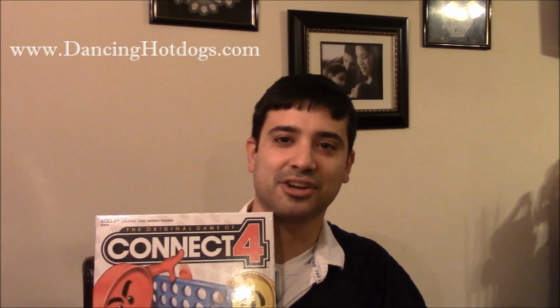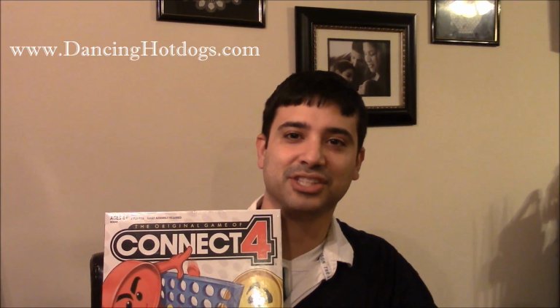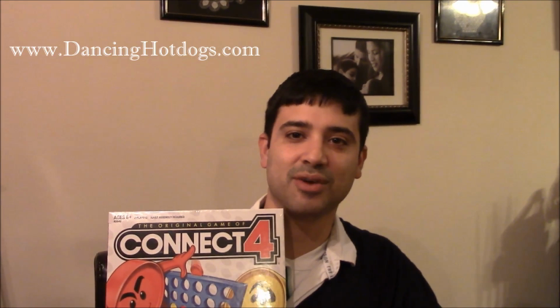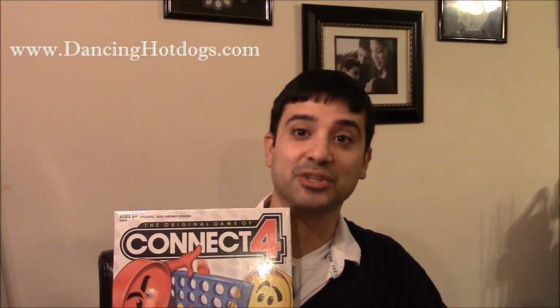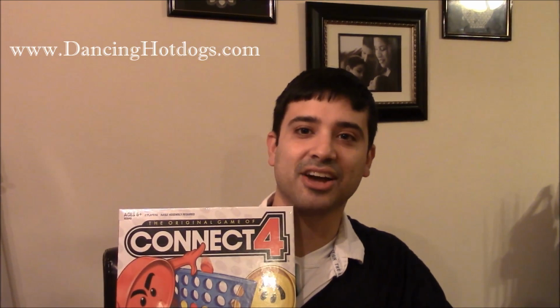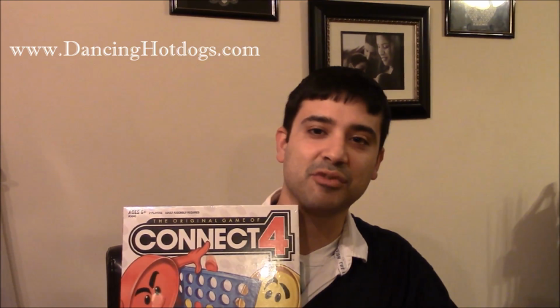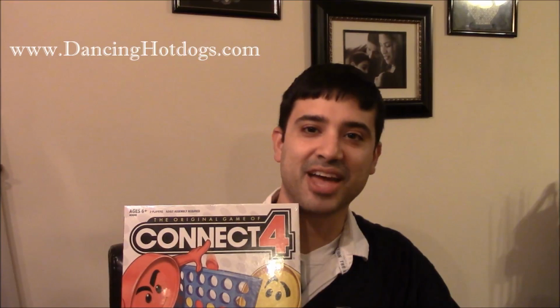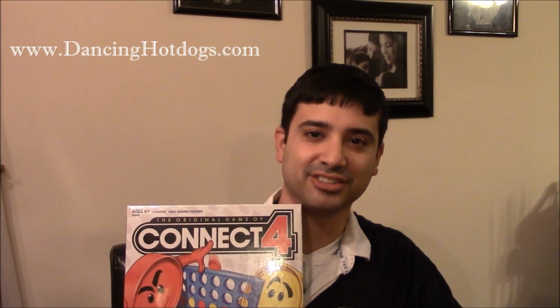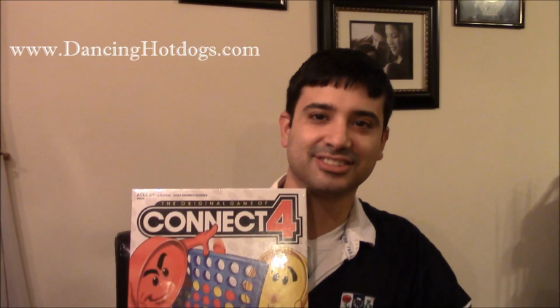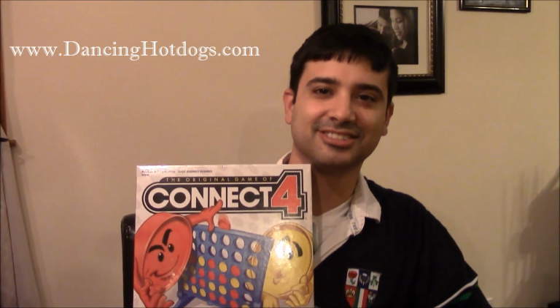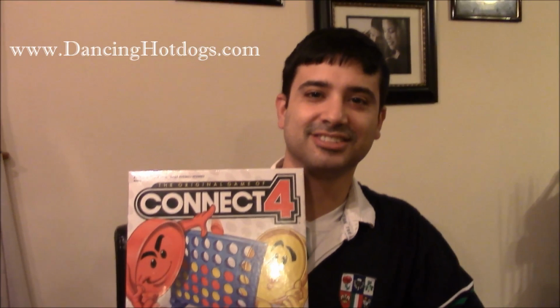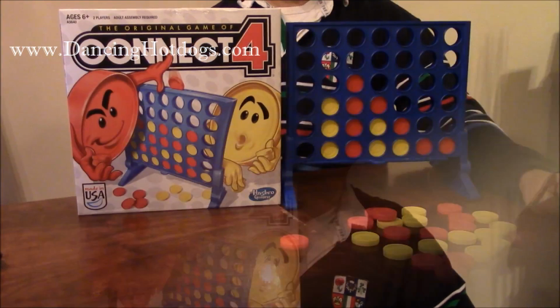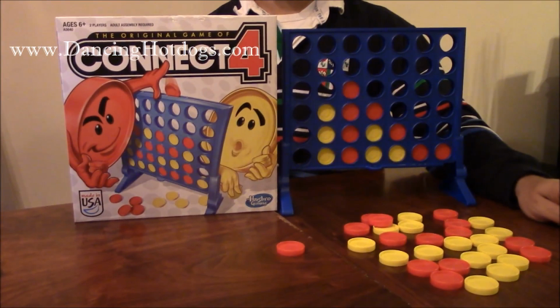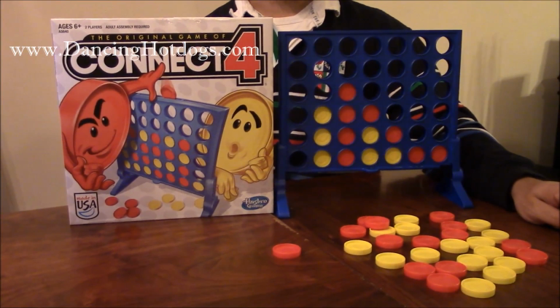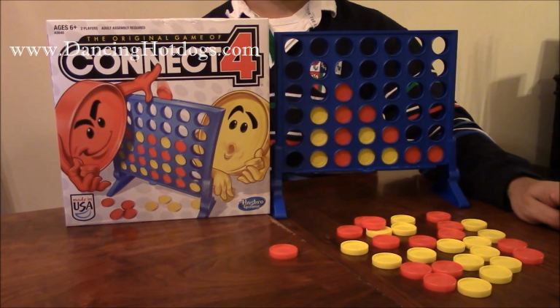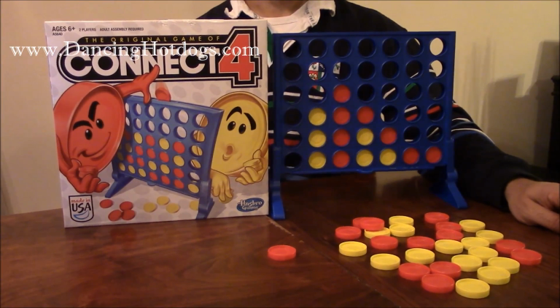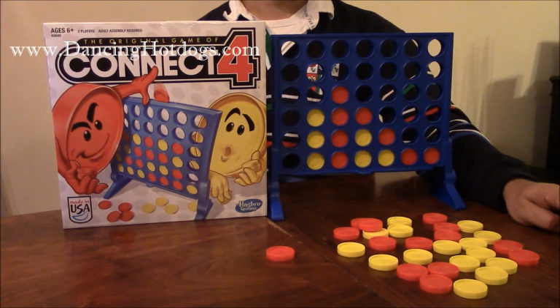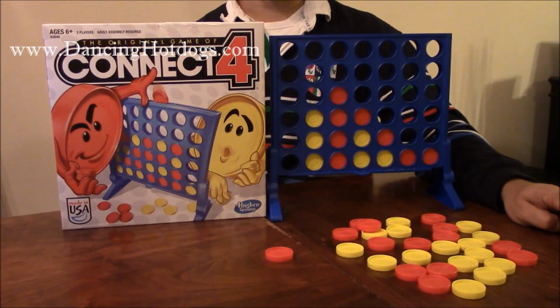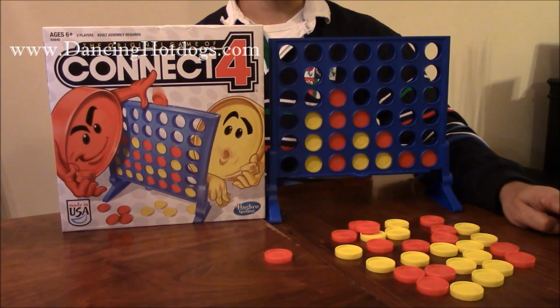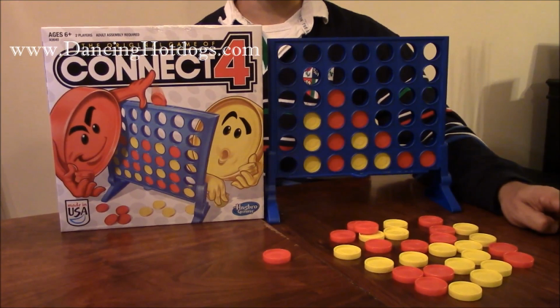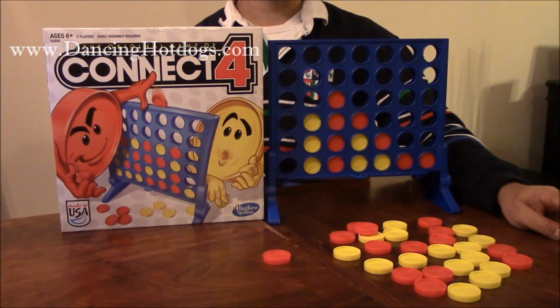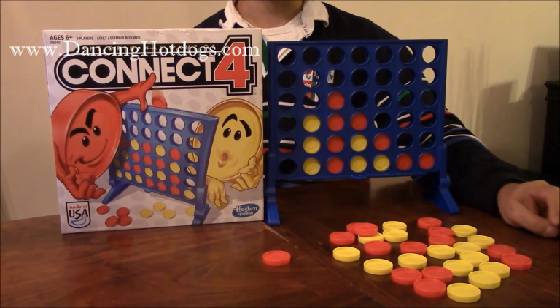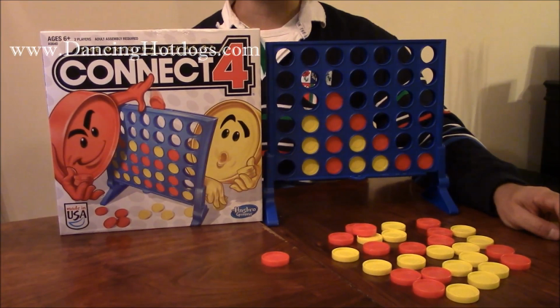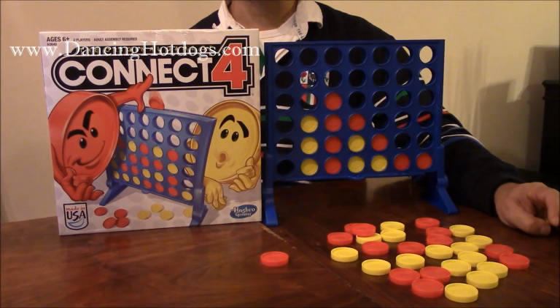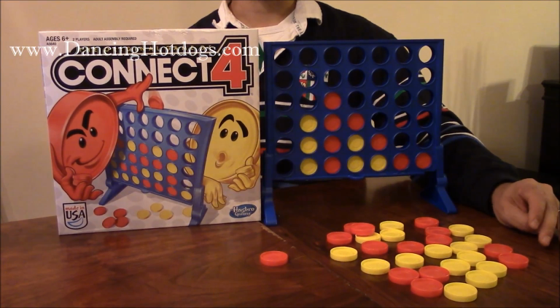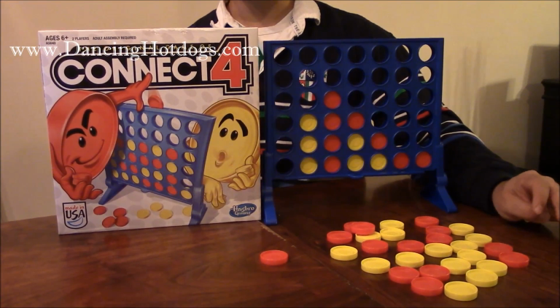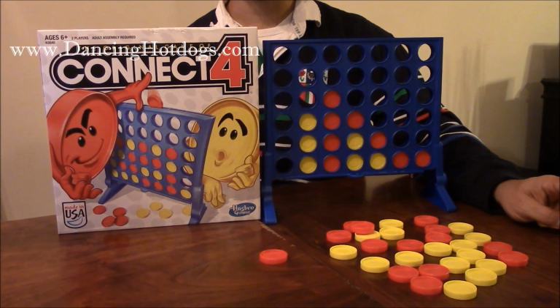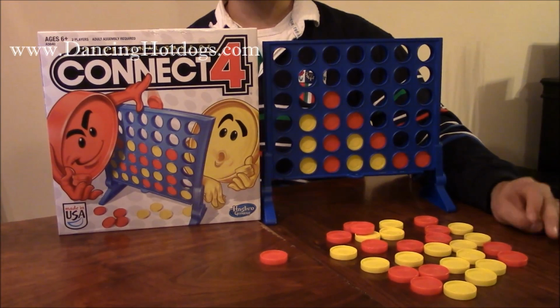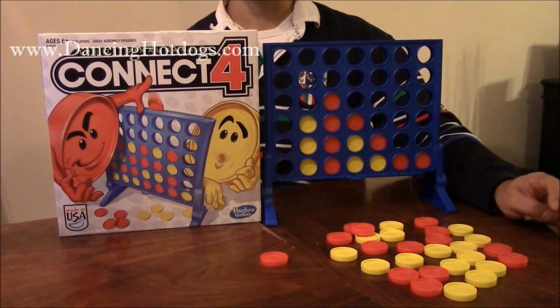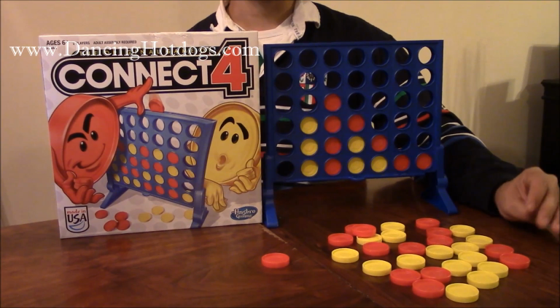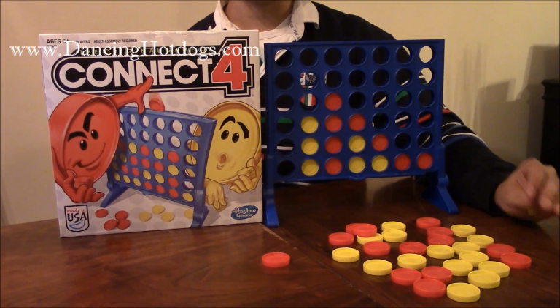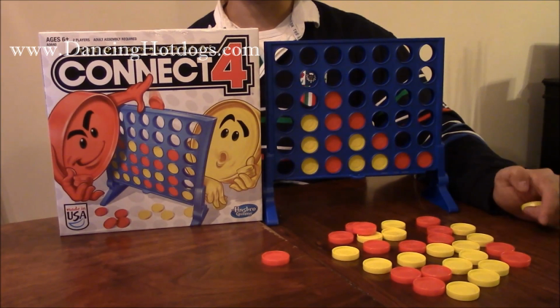This is Eddie Rodriguez and we are checking out Kinect 4 from Hasbro. This is Kinect 4 out of the box. It costs $10, so it's budget friendly, and it has no batteries, so you don't have to purchase anything extra. You're right and ready to play the game.